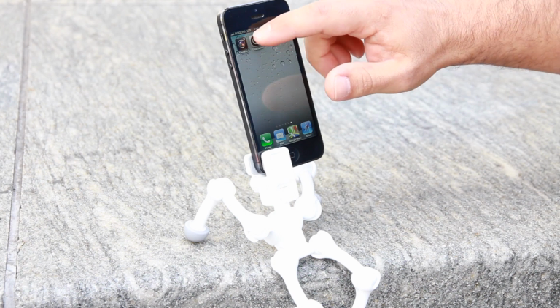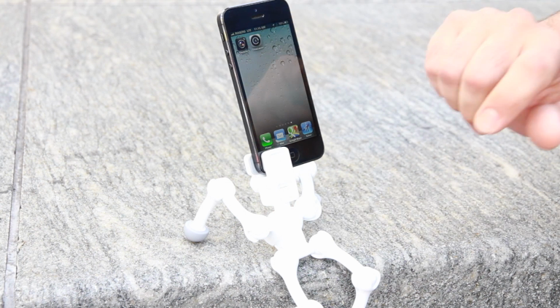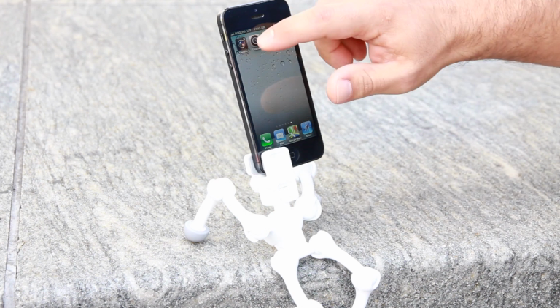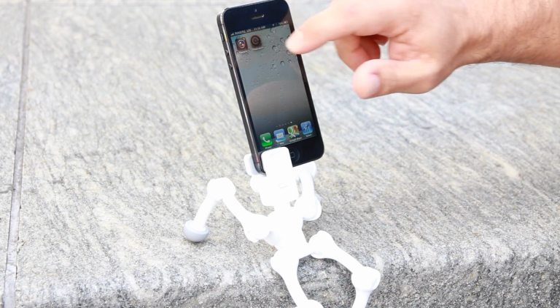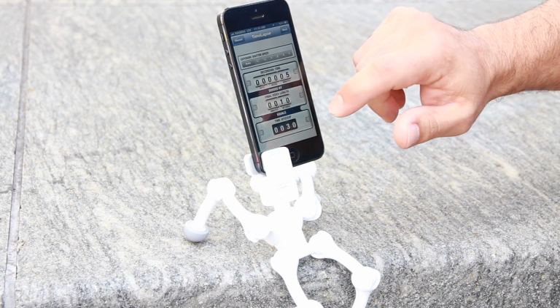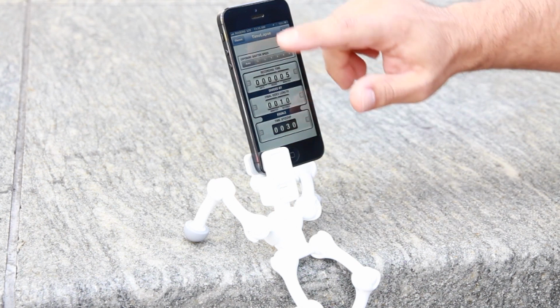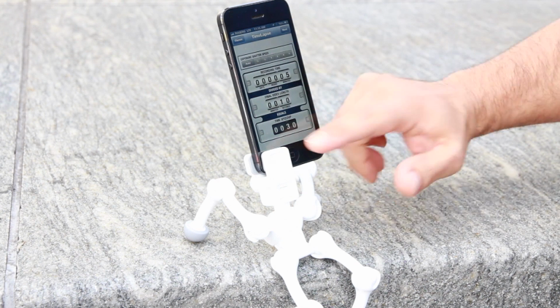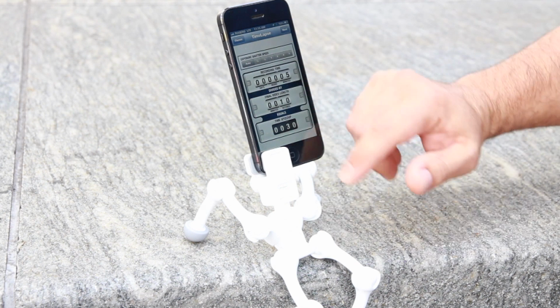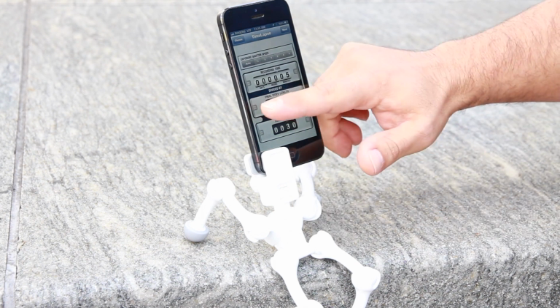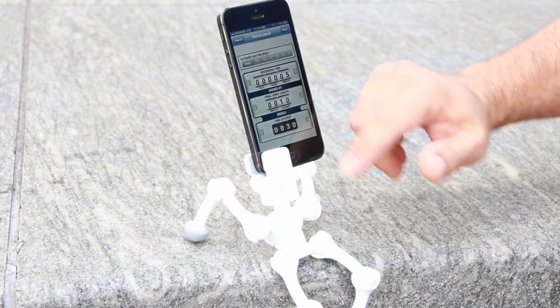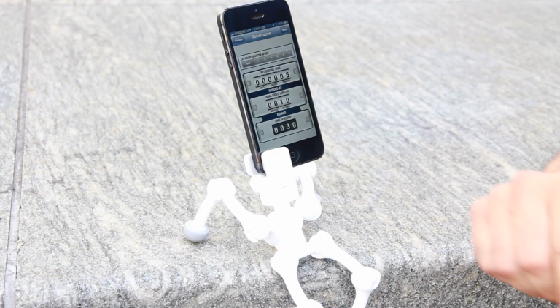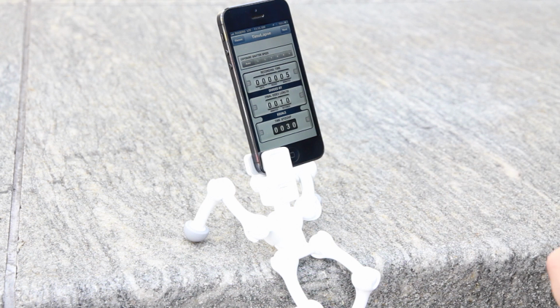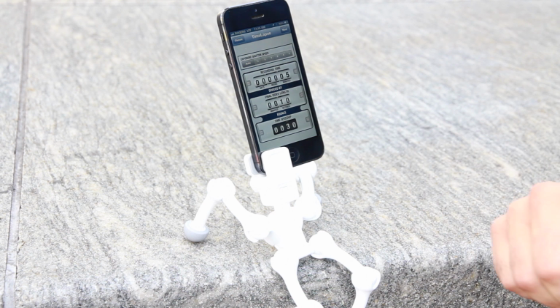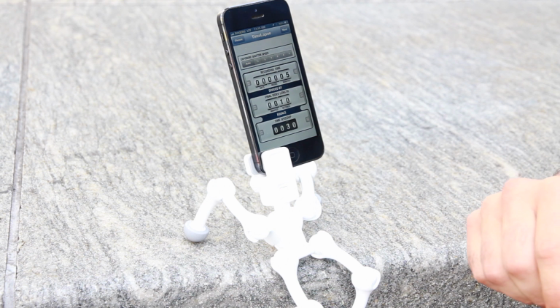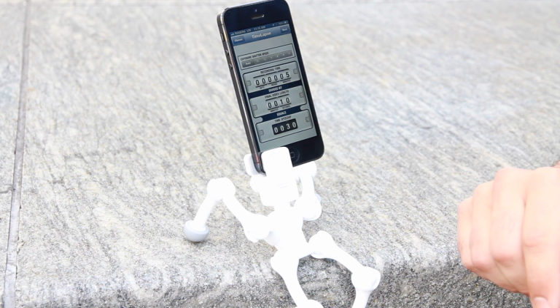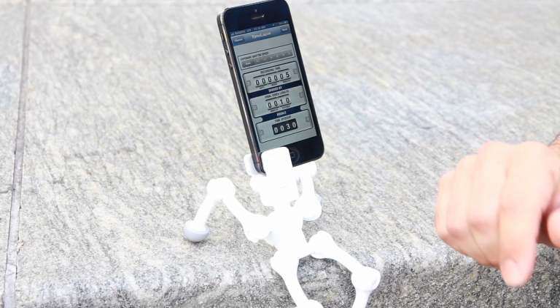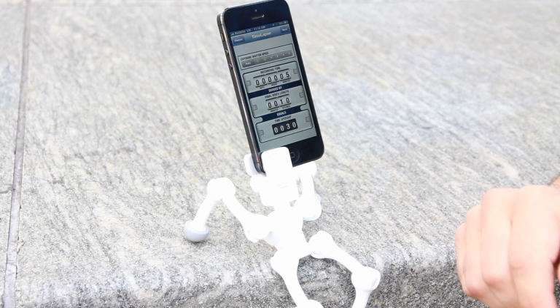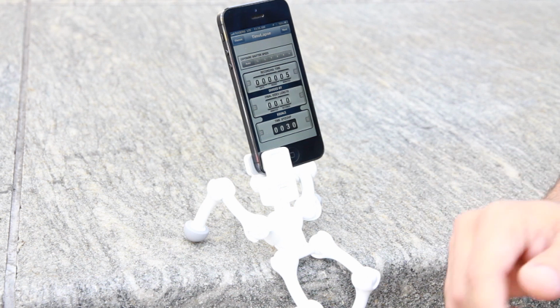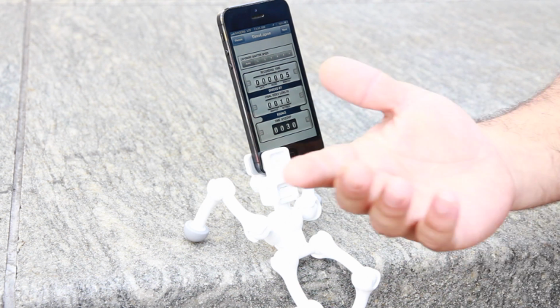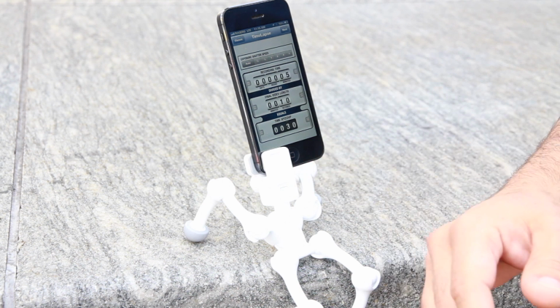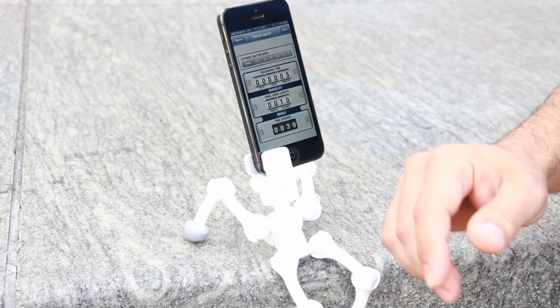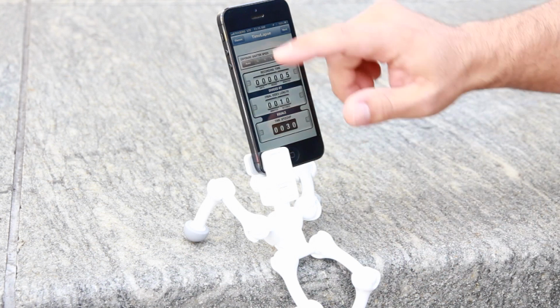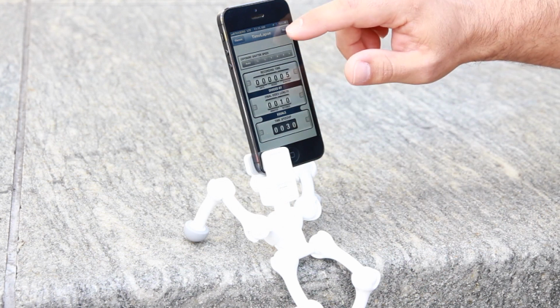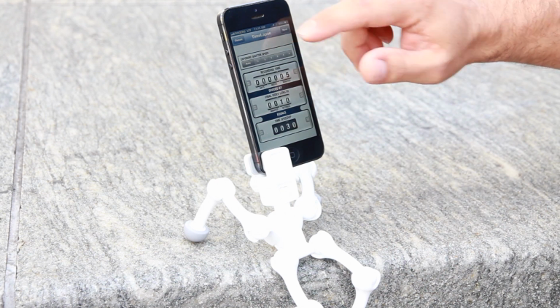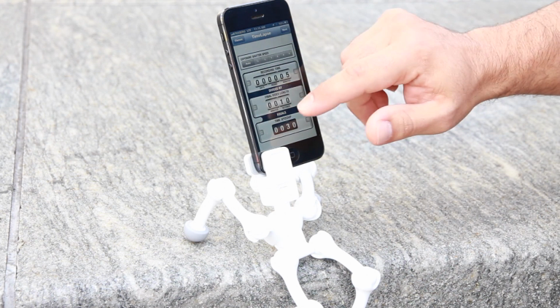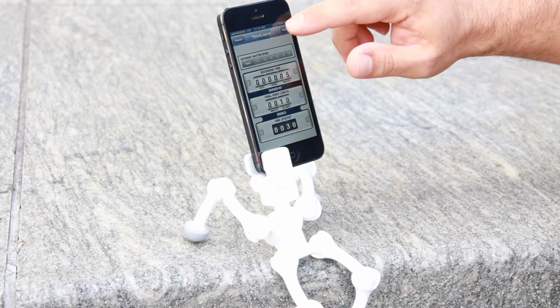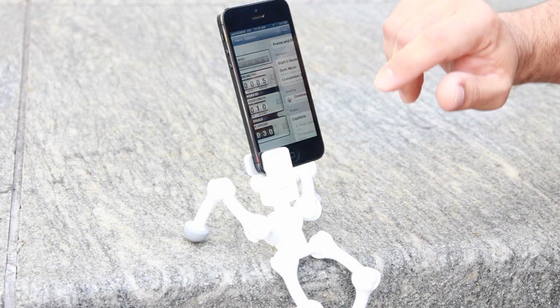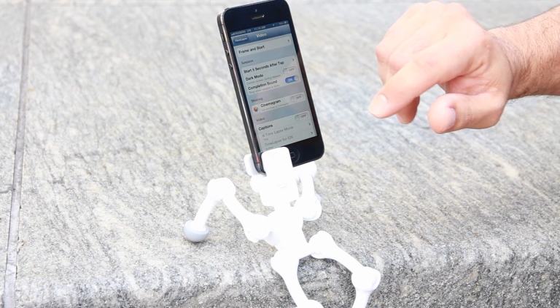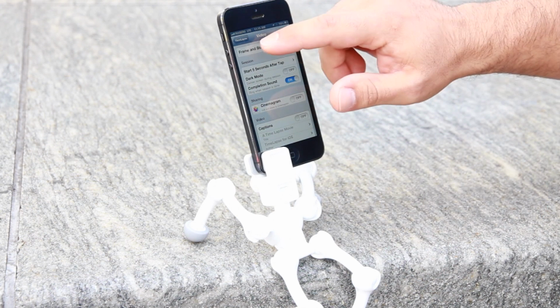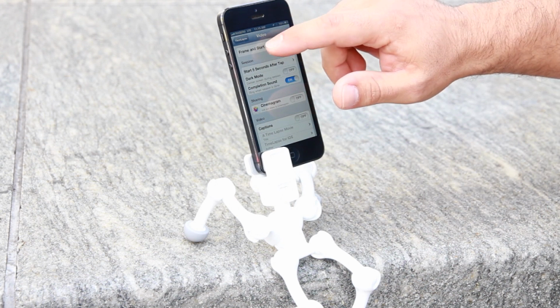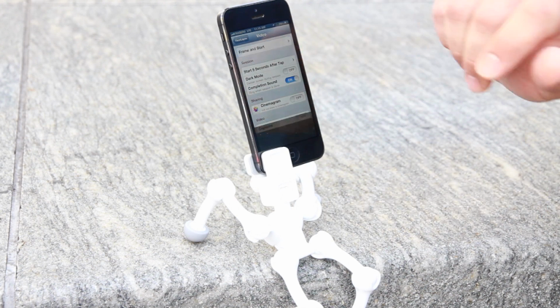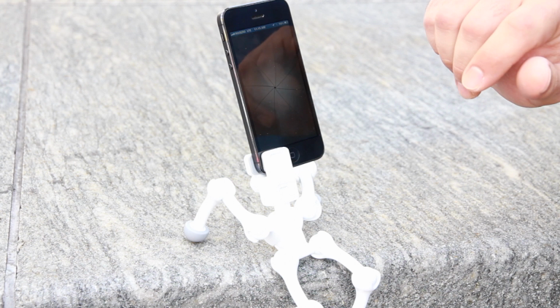We'll click on to our time-lapse and go on to our options screen. Now it's good practice to set your final video length for 10 to 20 seconds, or your video can get boring. I've already preset it. We go to our next screen — frame and start.